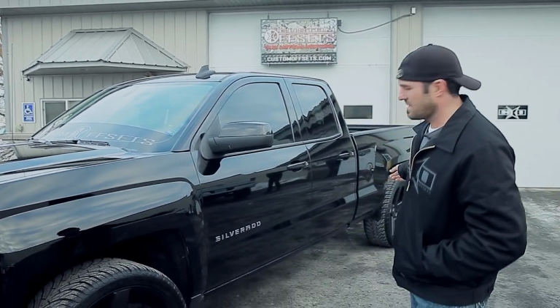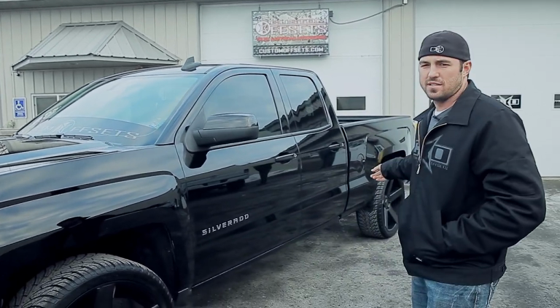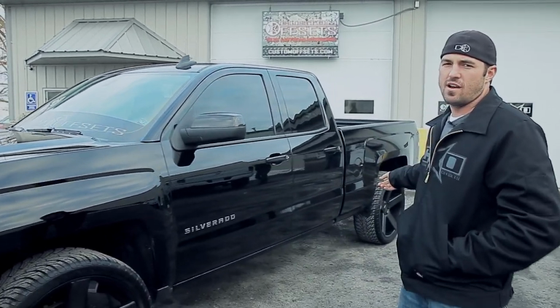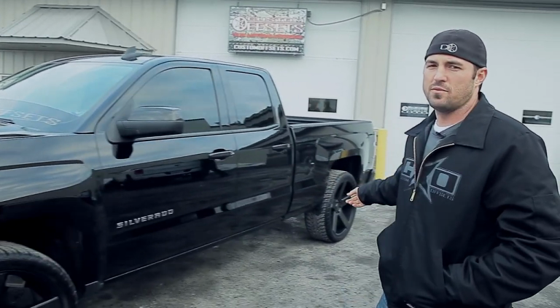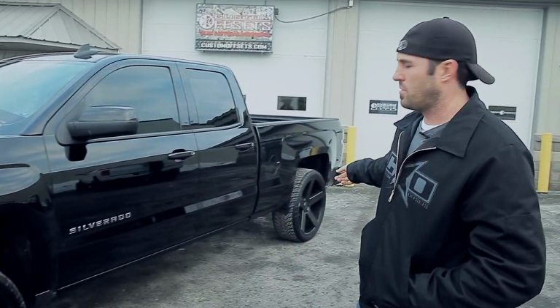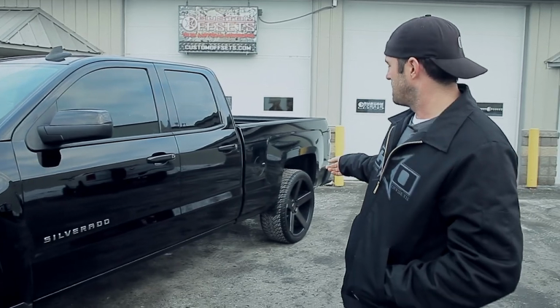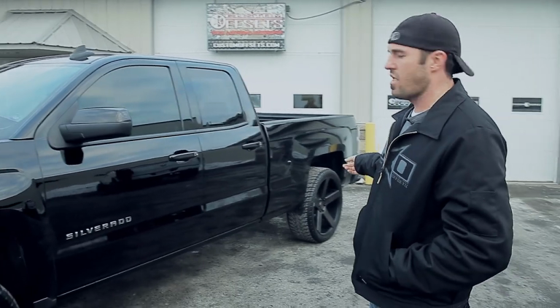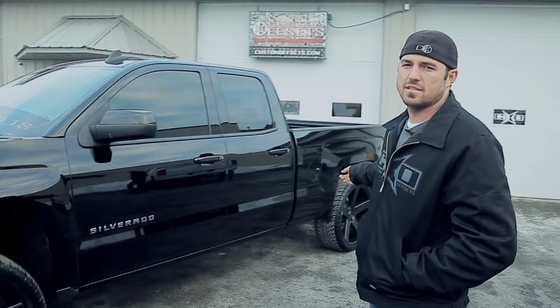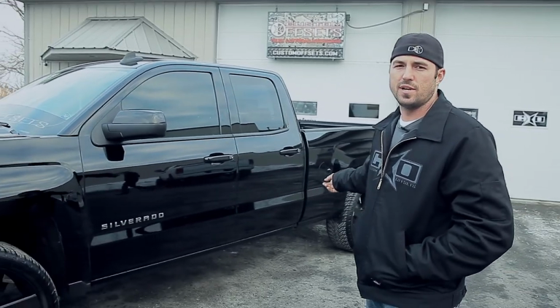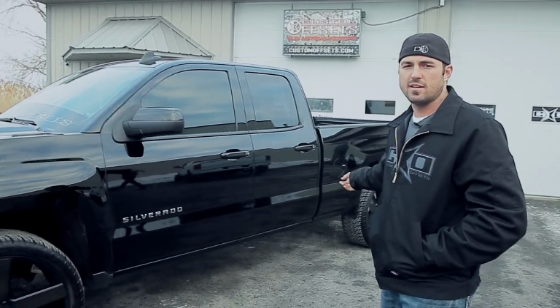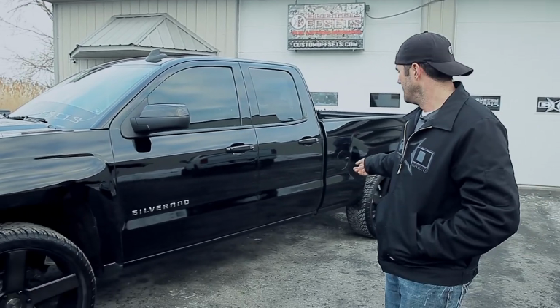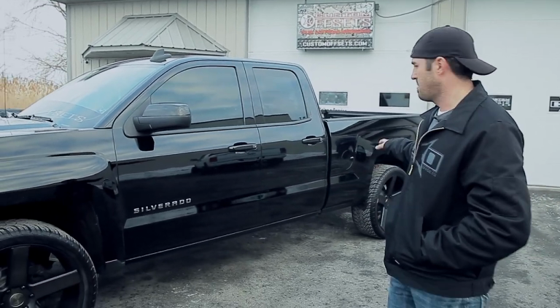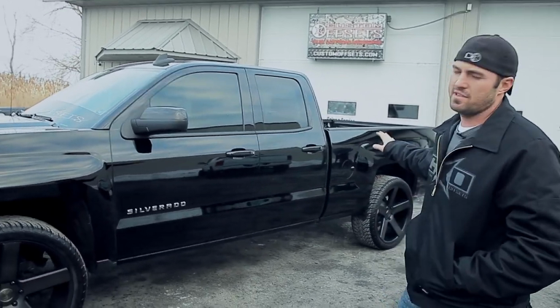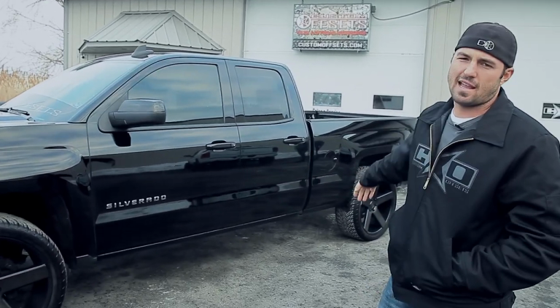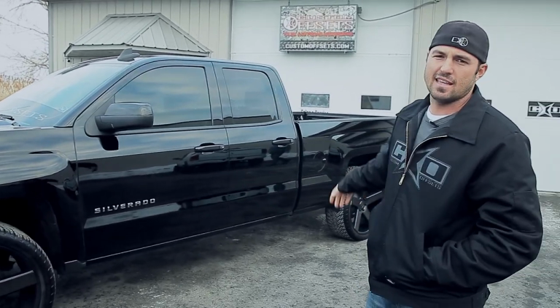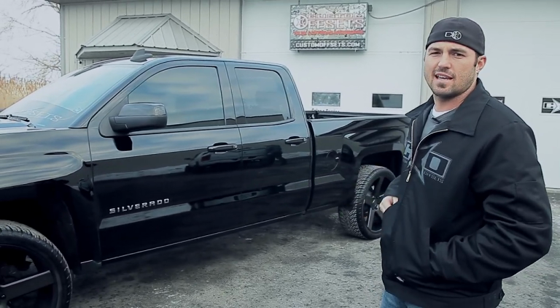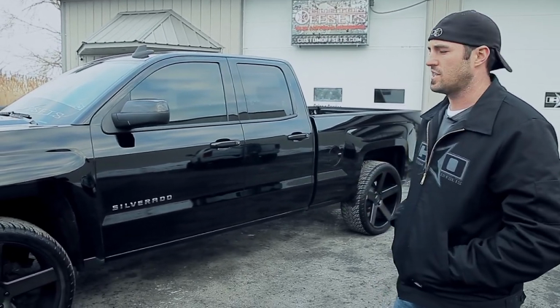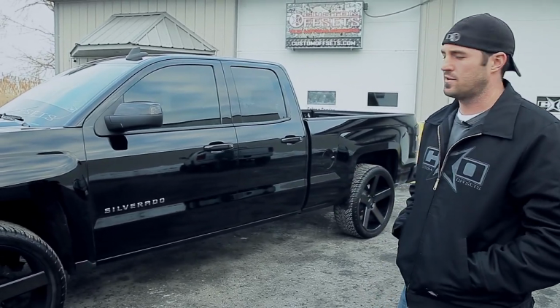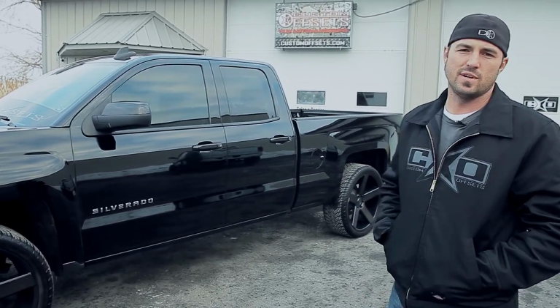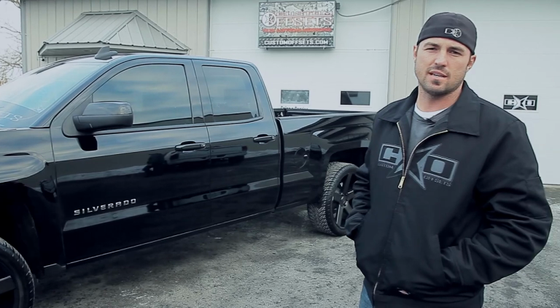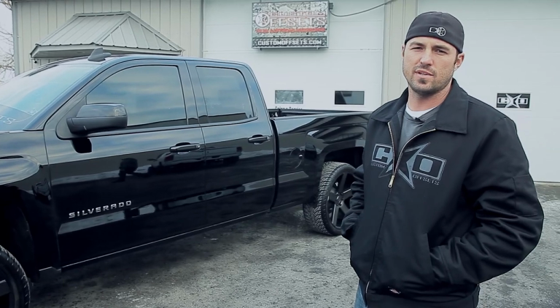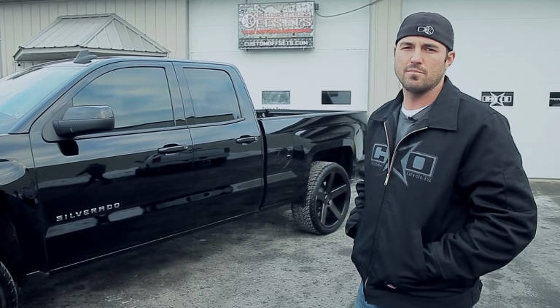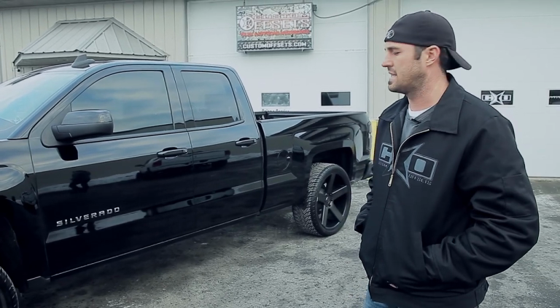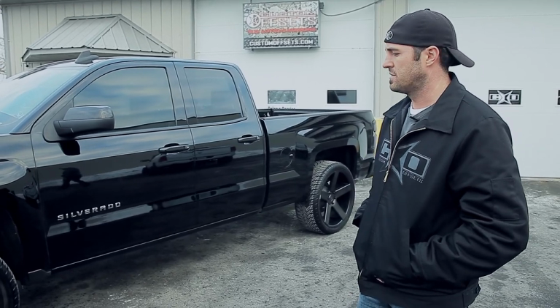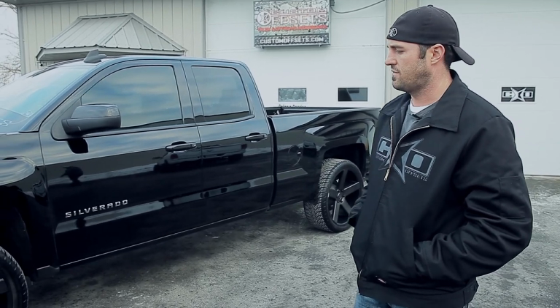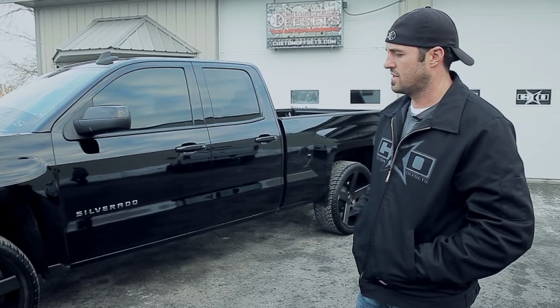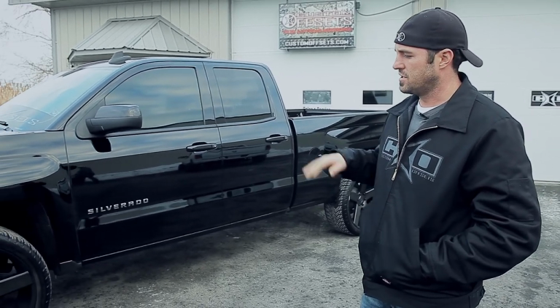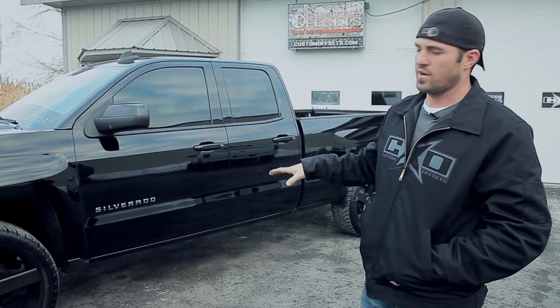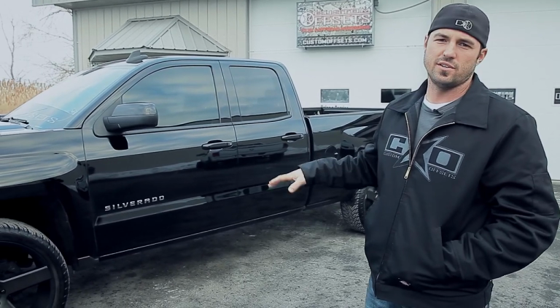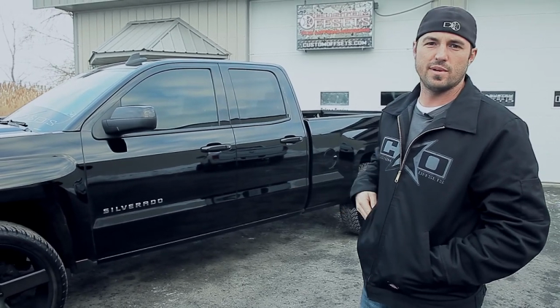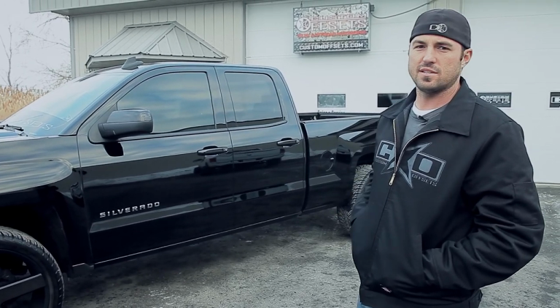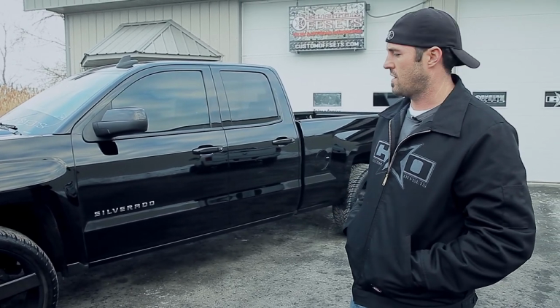We started off right away with pulling out the blocks in the rear, which brought down the back end — I think it's like an inch and a half or two inches. I'm definitely going to keep going down with it in the future, but just wanted to show you what we got so far.